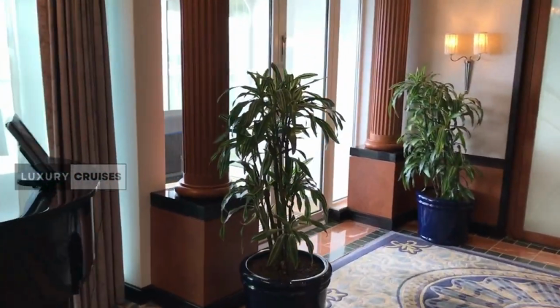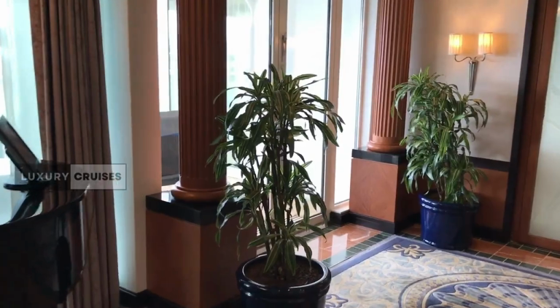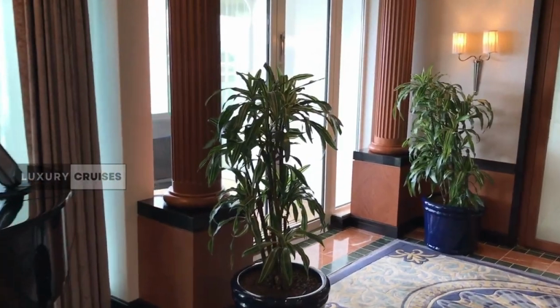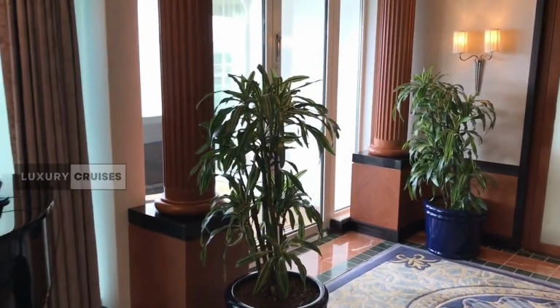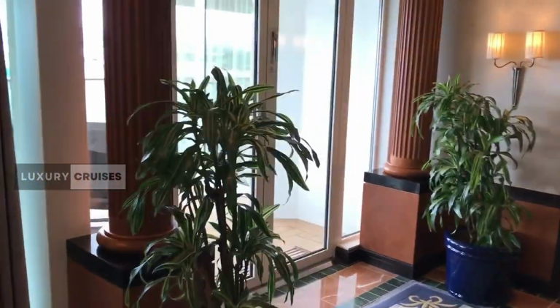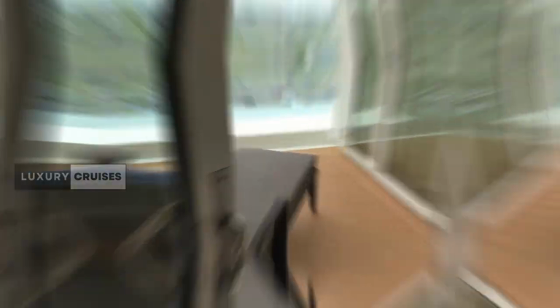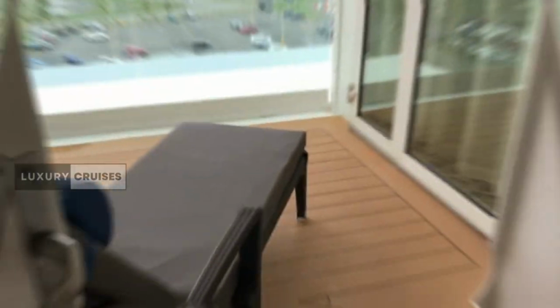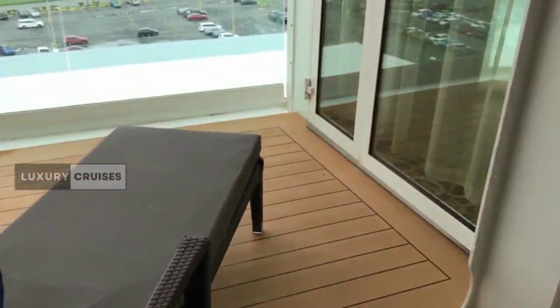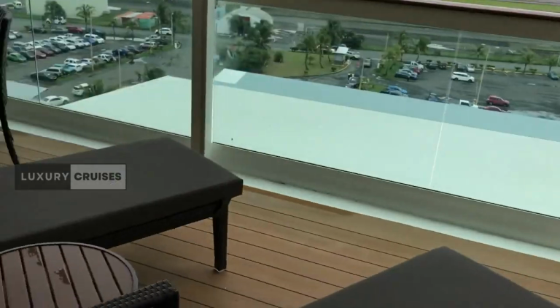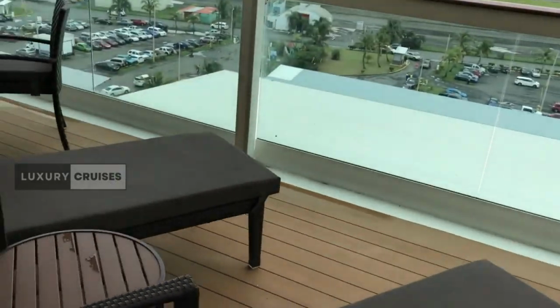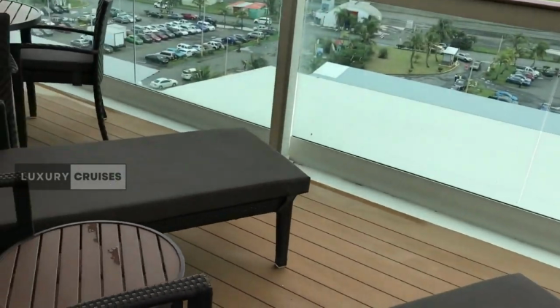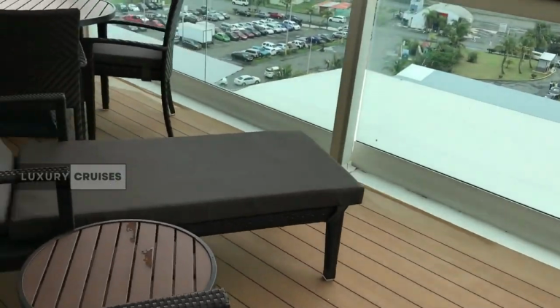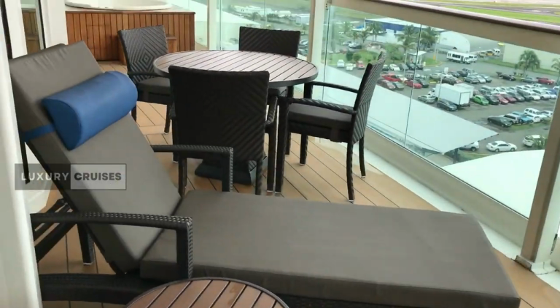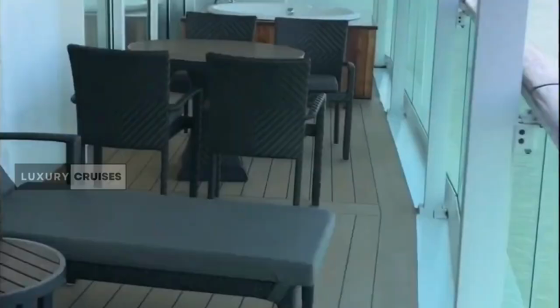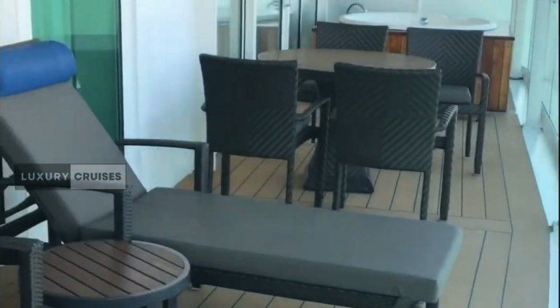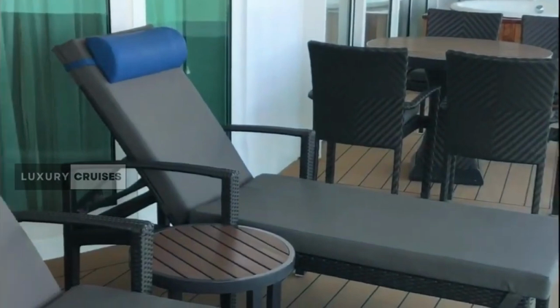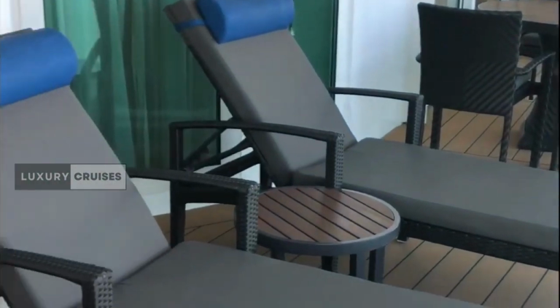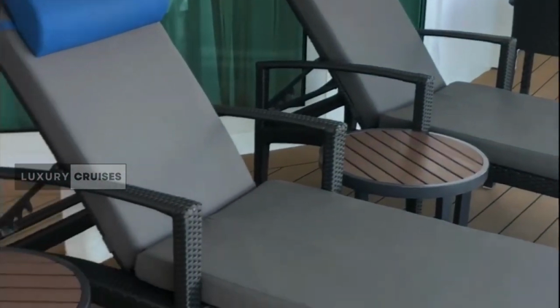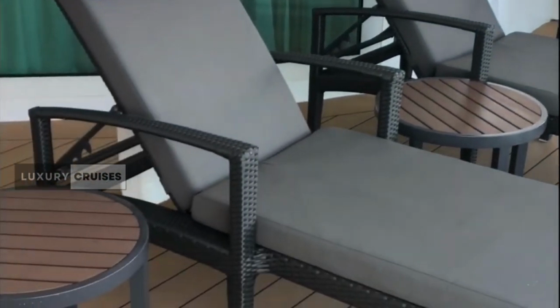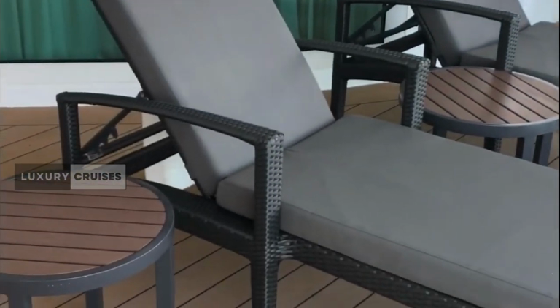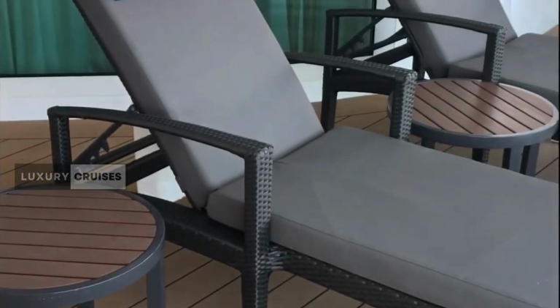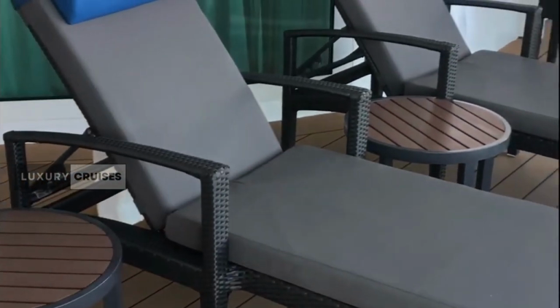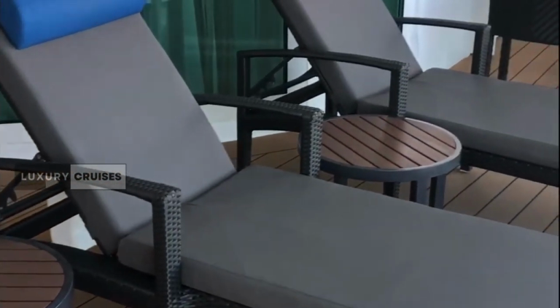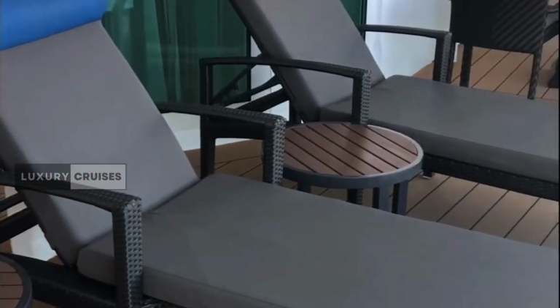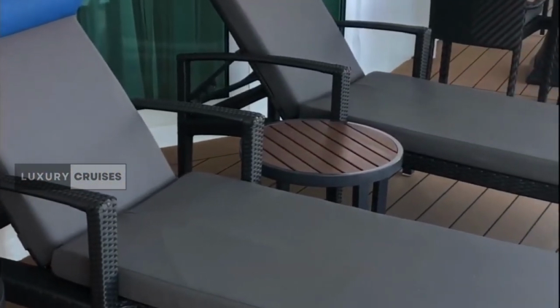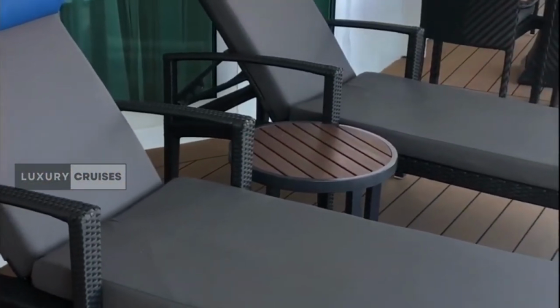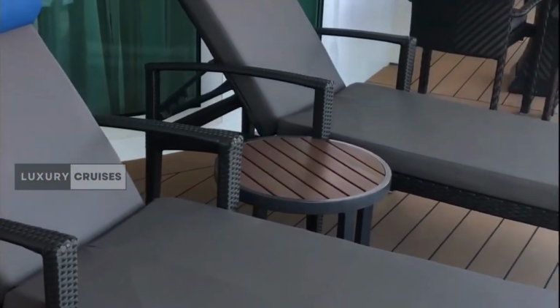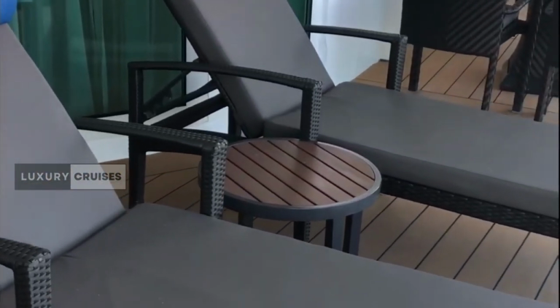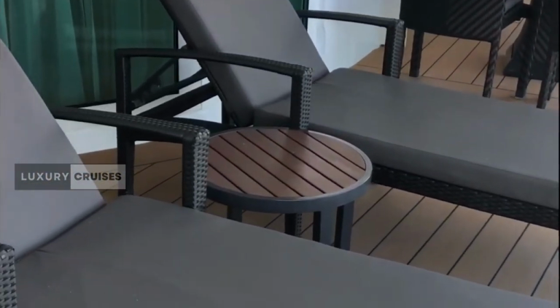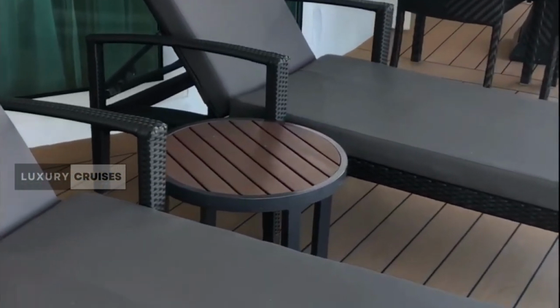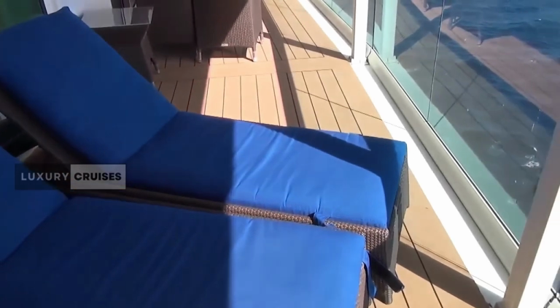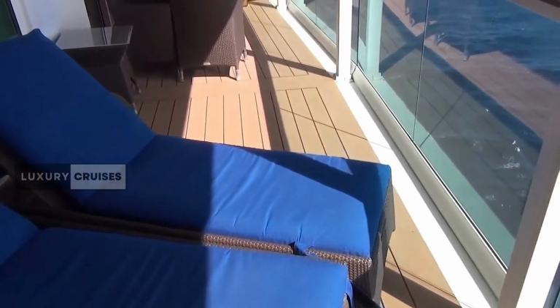Now step out onto the private balcony. The views are simply breathtaking, overlooking the vast ocean. It's your personal front-row seat to sunsets and serenity.